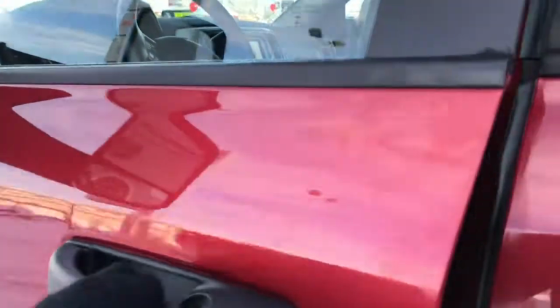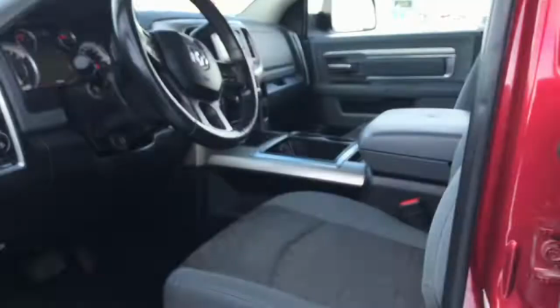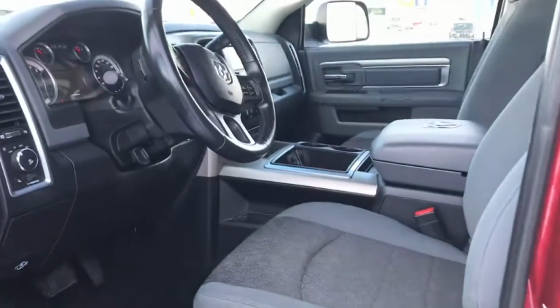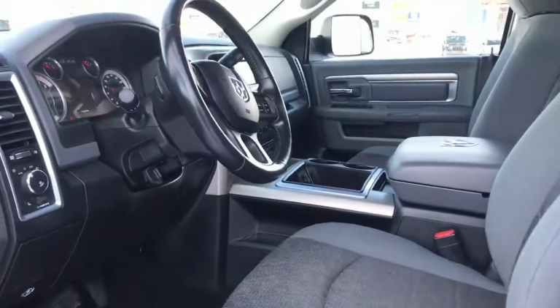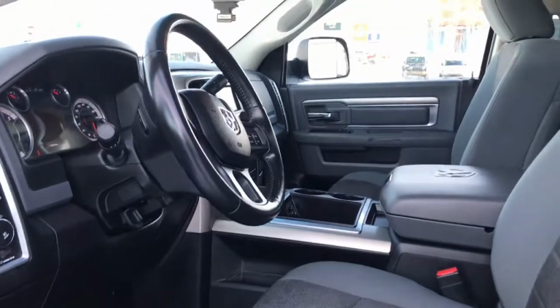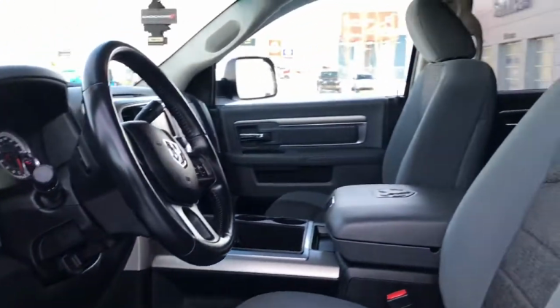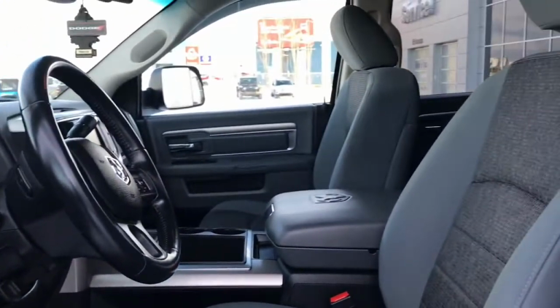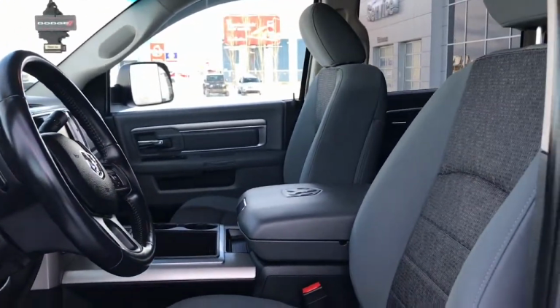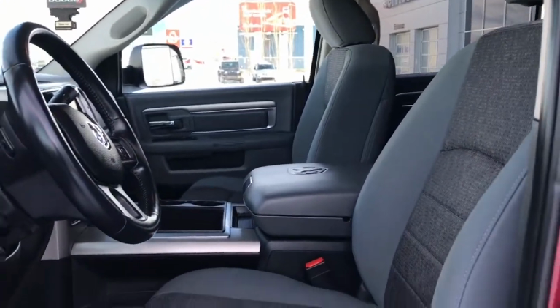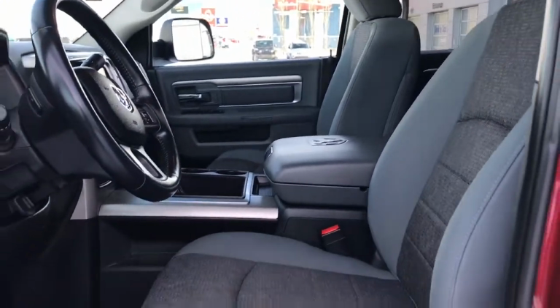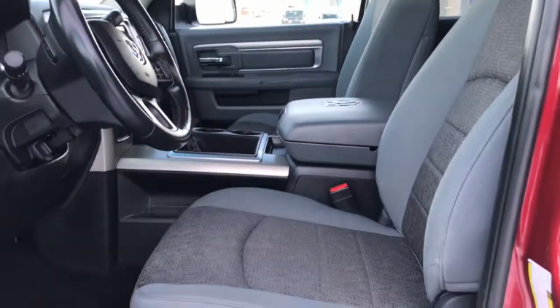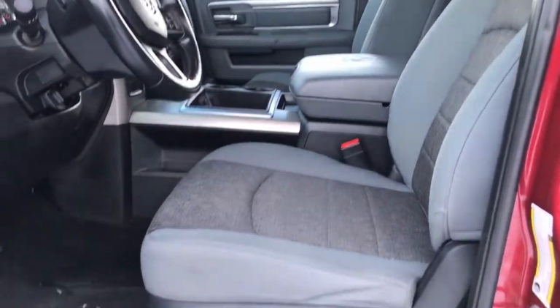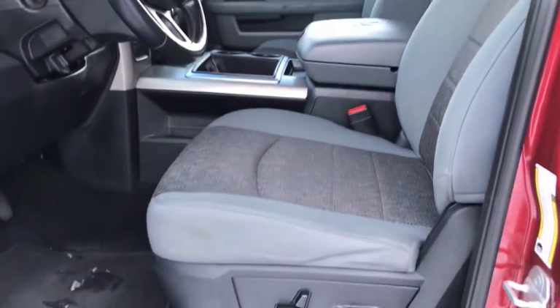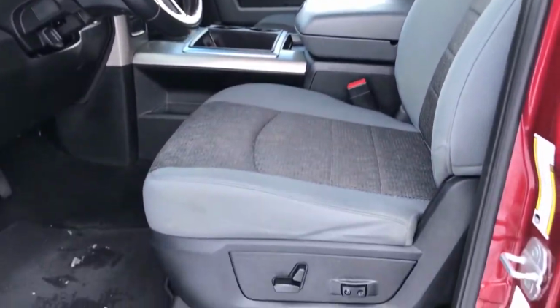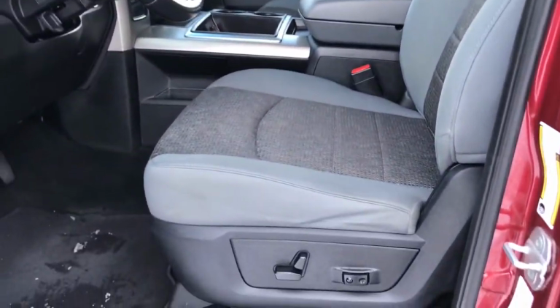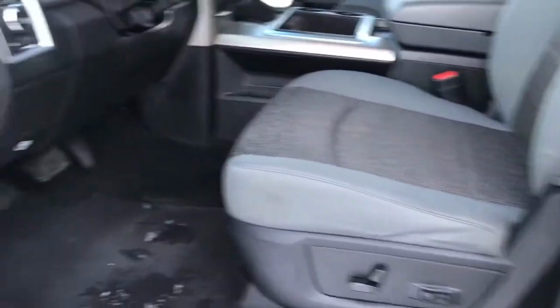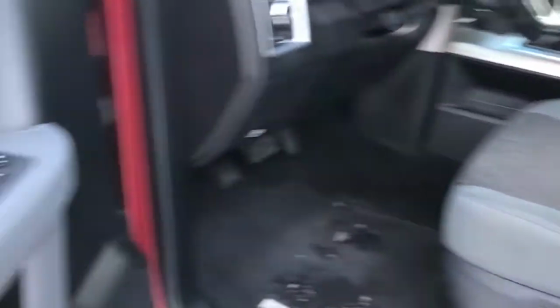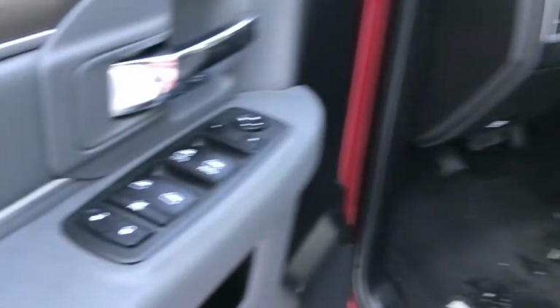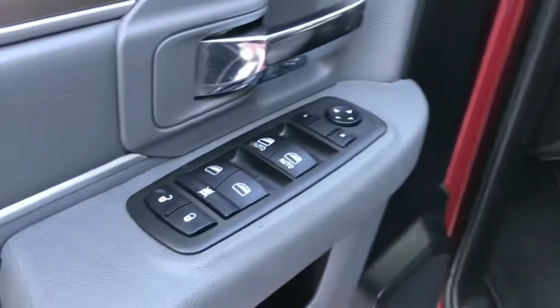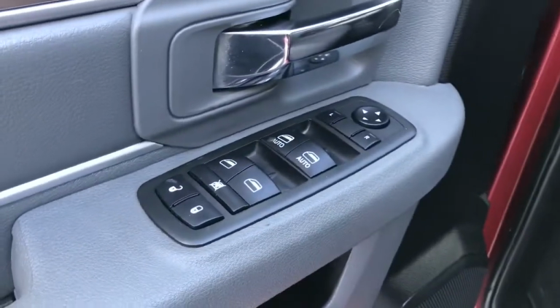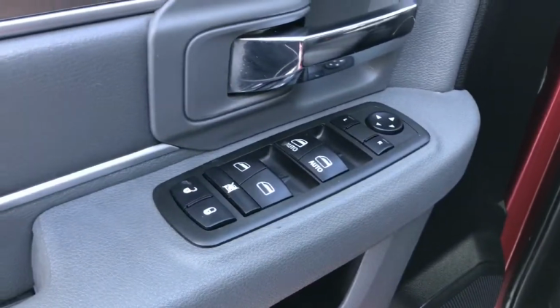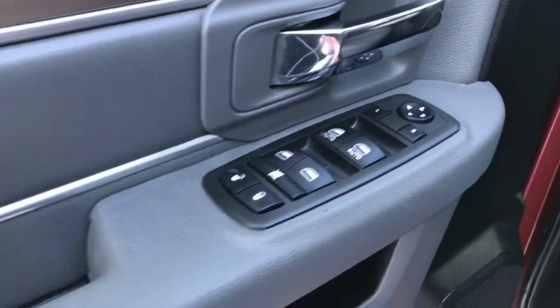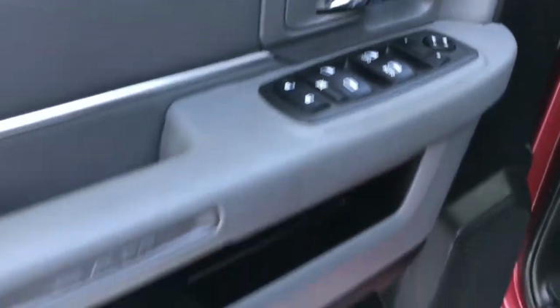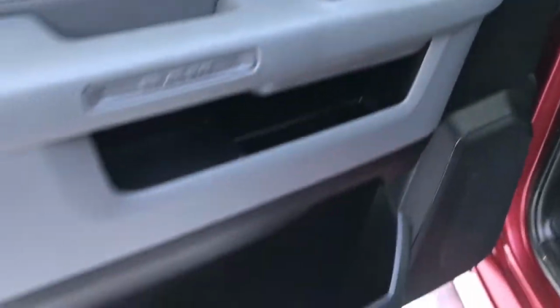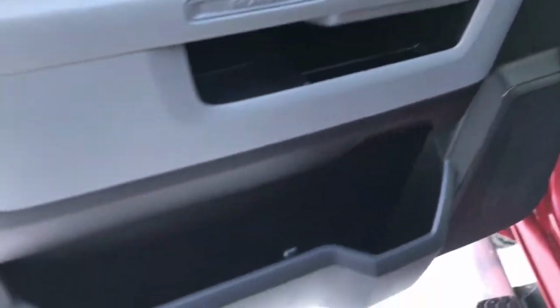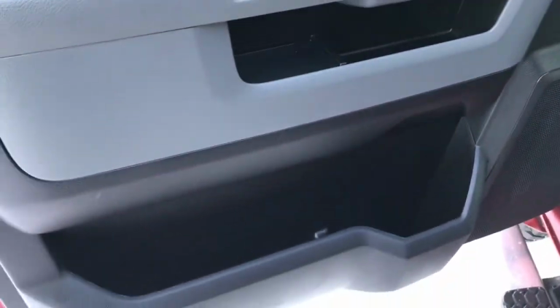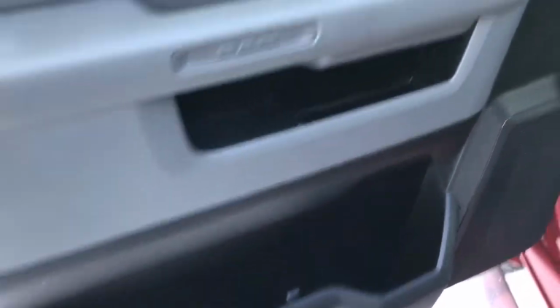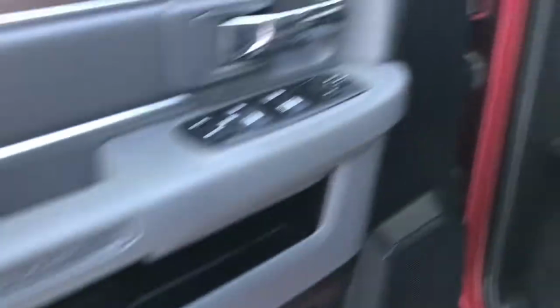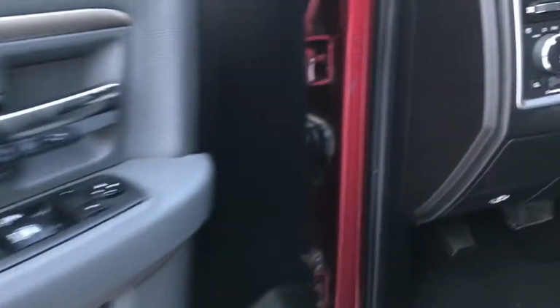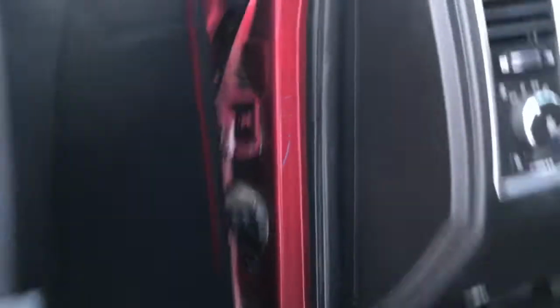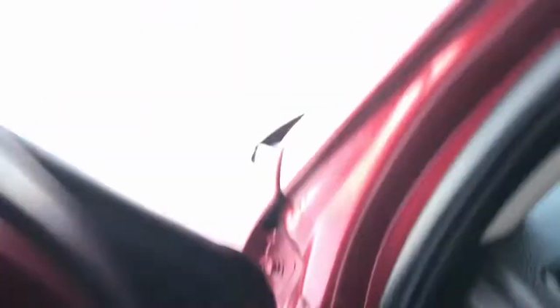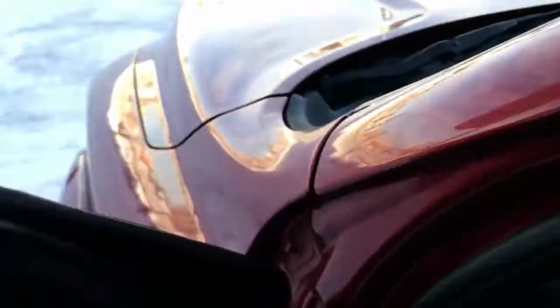Located inside you have this gorgeous grey cloth seating. The driver's seat is powered. Located inside the door here you have your power locks, power windows and adjustable mirrors, as well as big compartments at the bottom. Let me use my handy side step and jump on in.